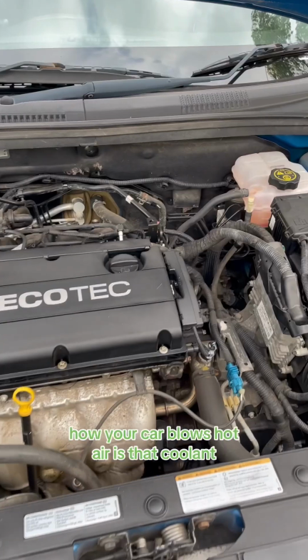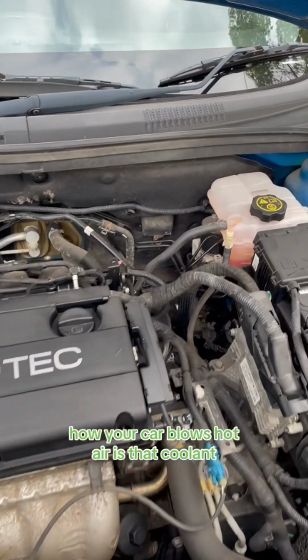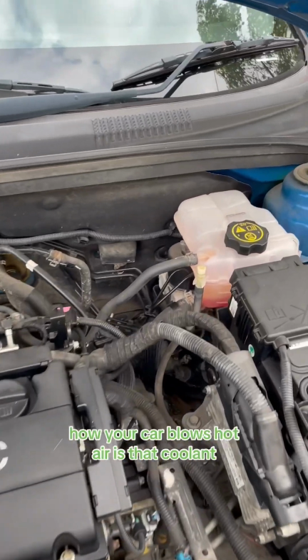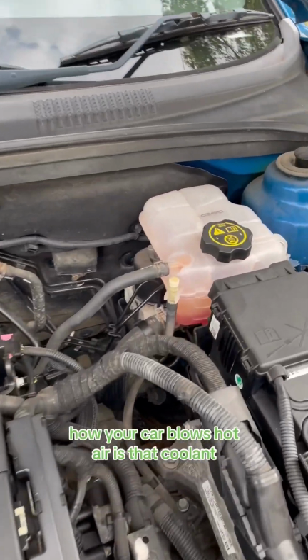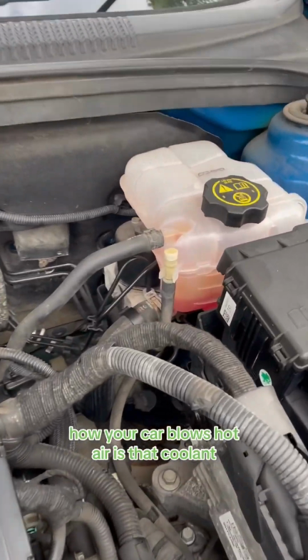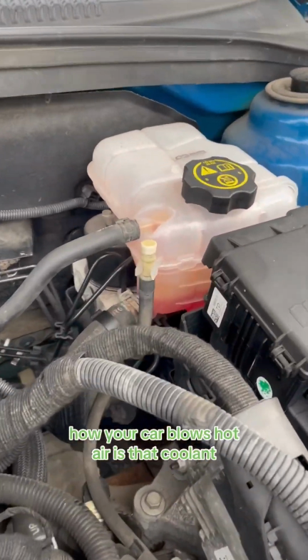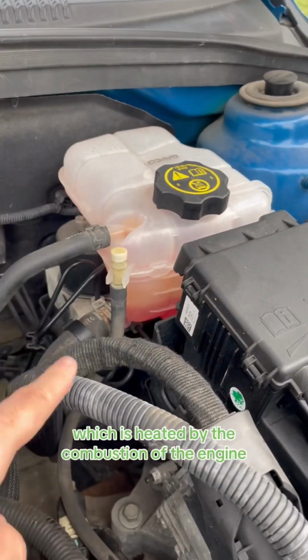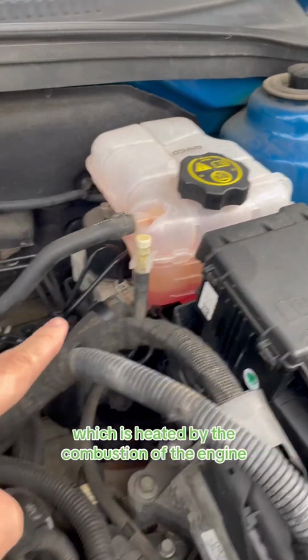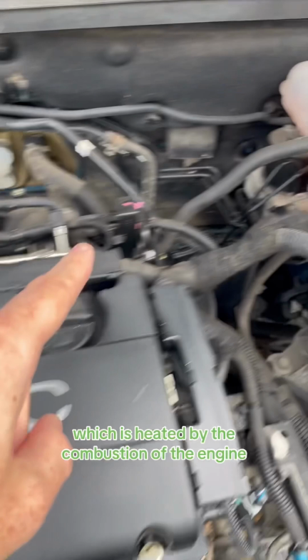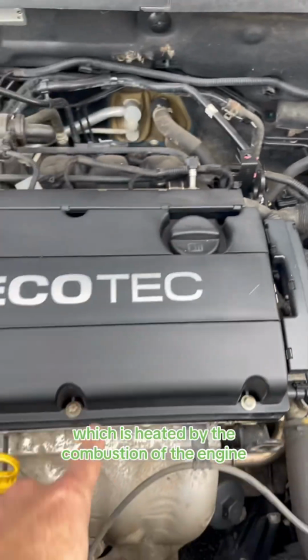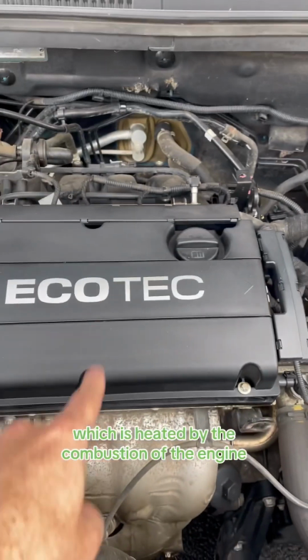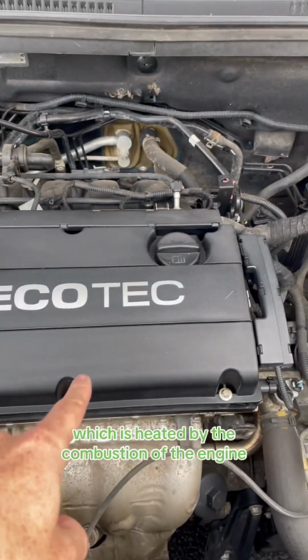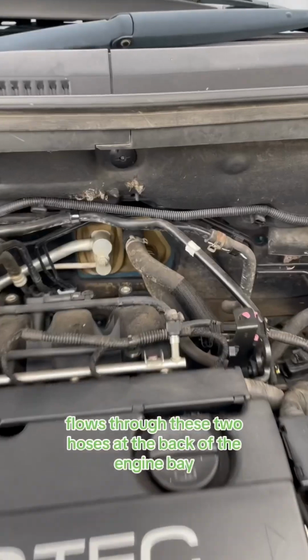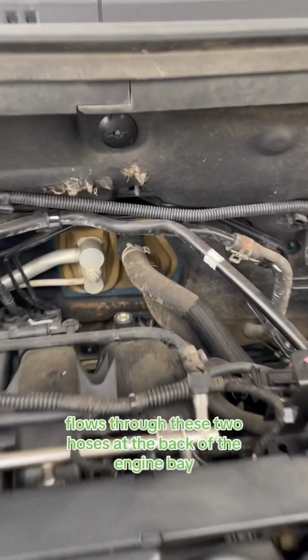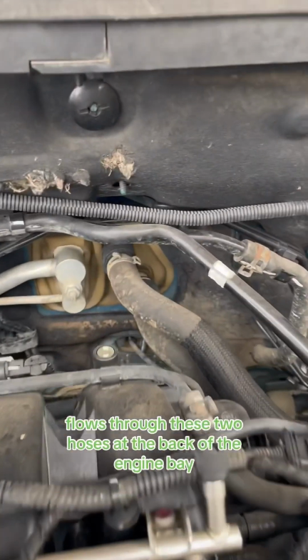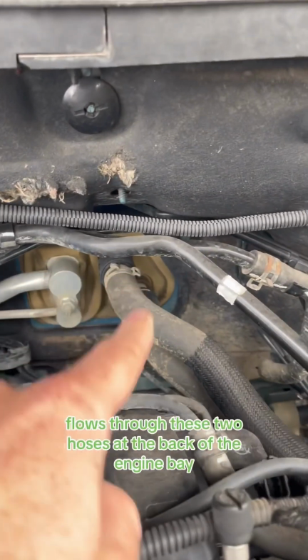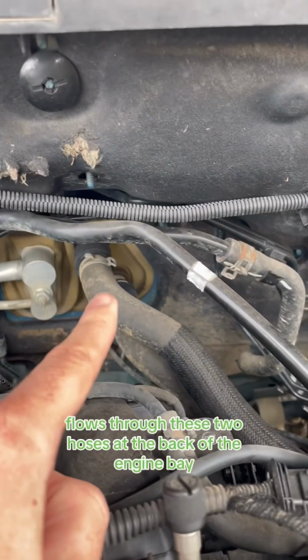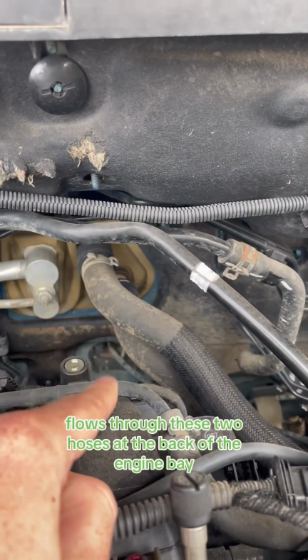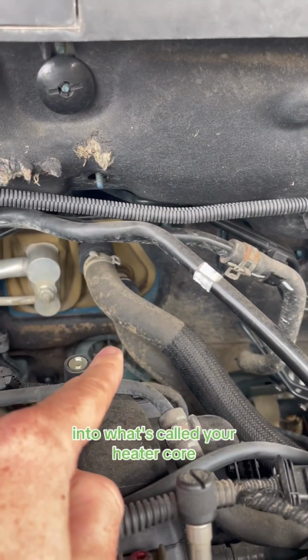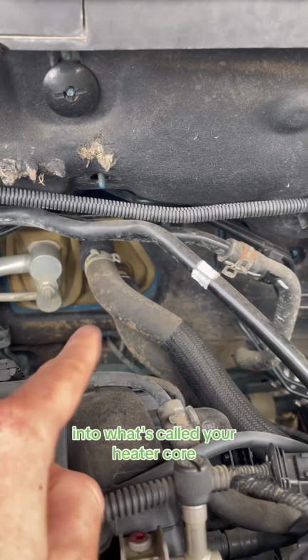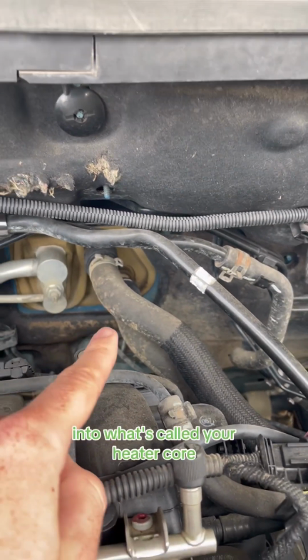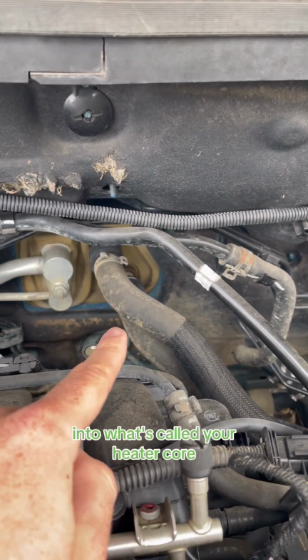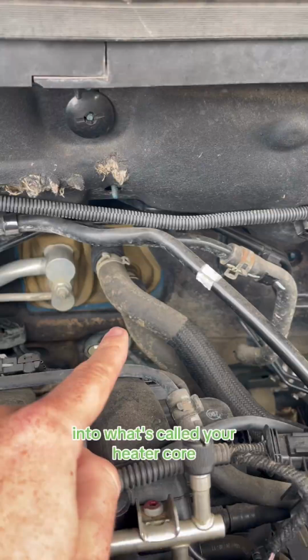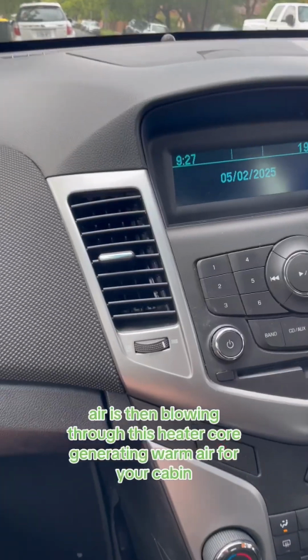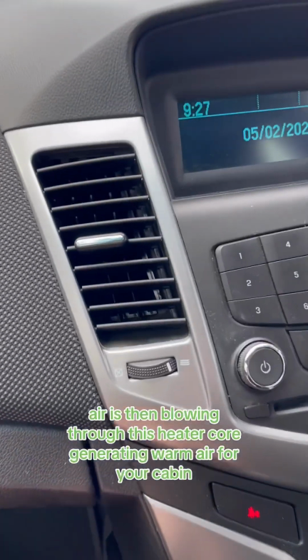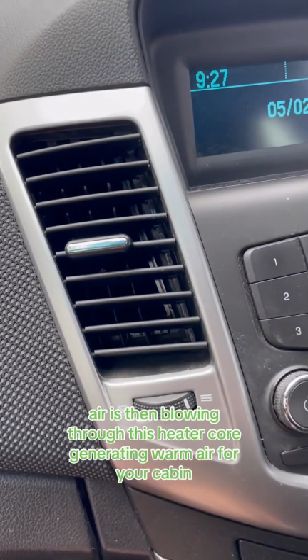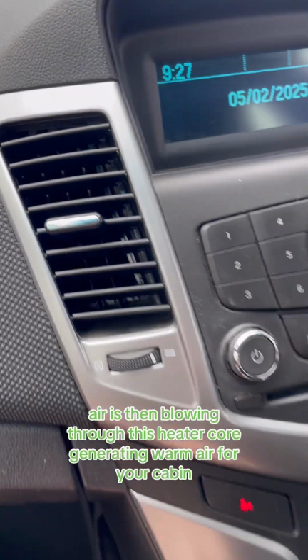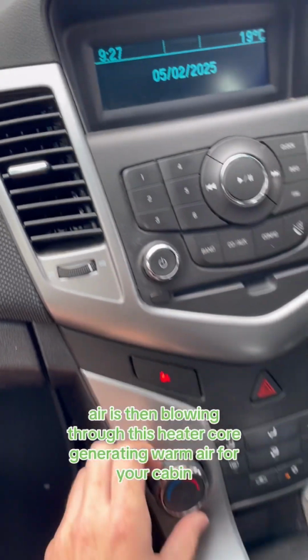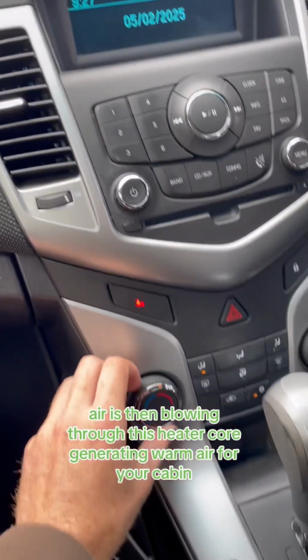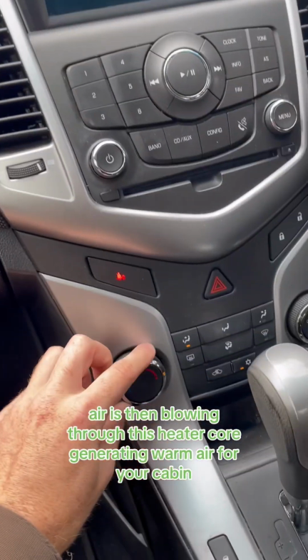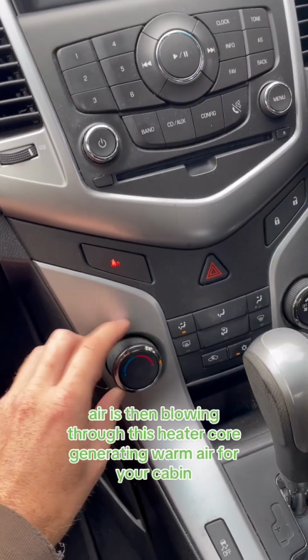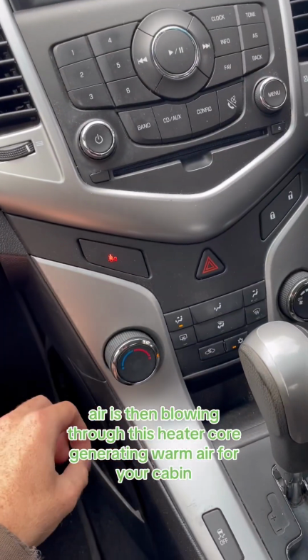How your car blows hot air is that coolant, which is heated by the combustion of the engine, flows through these two hoses at the back of the engine bay into what's called your heater core. Air is then blown through this heater core, generating warm air for your cabin.